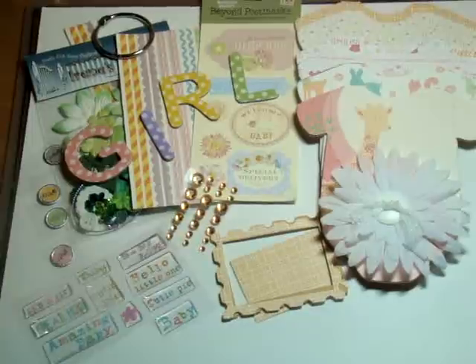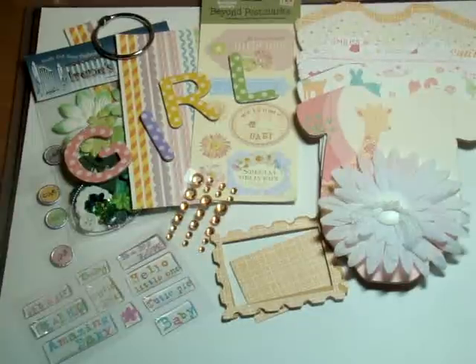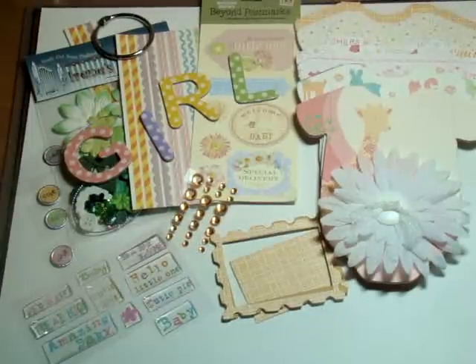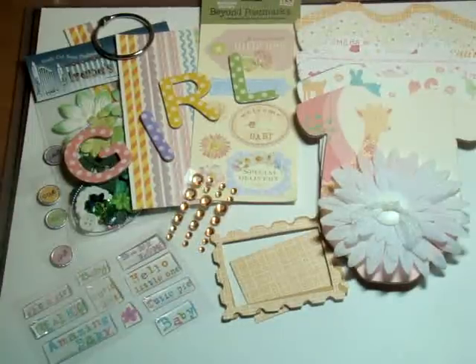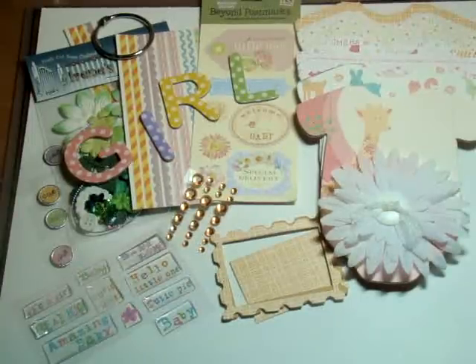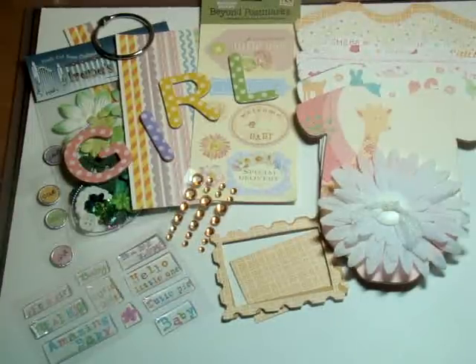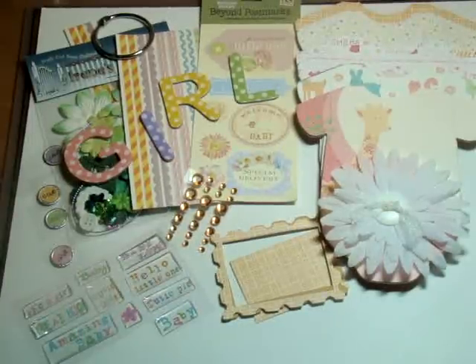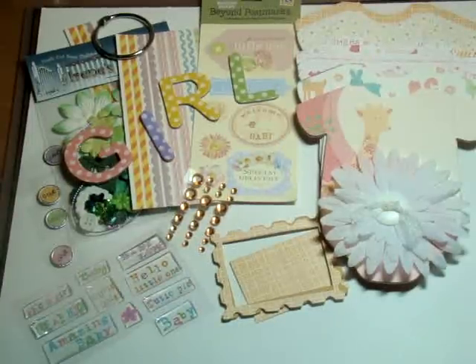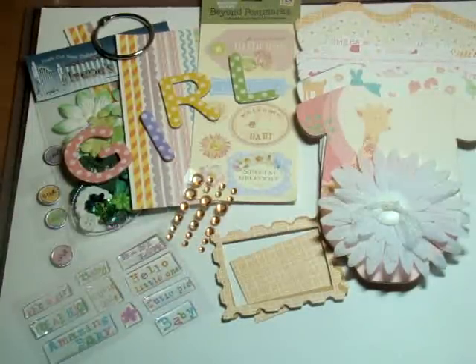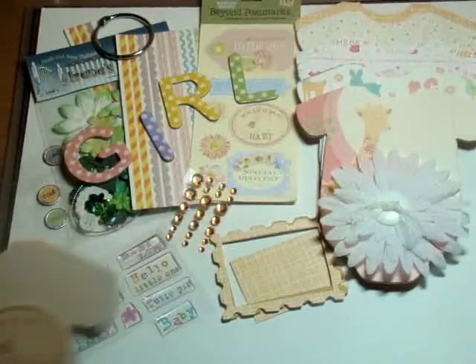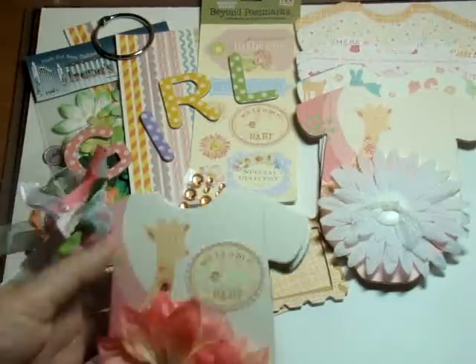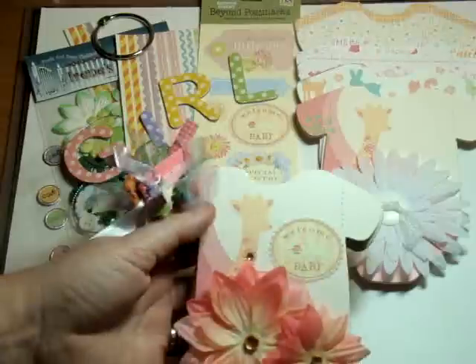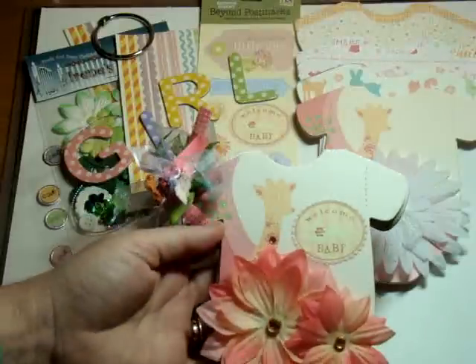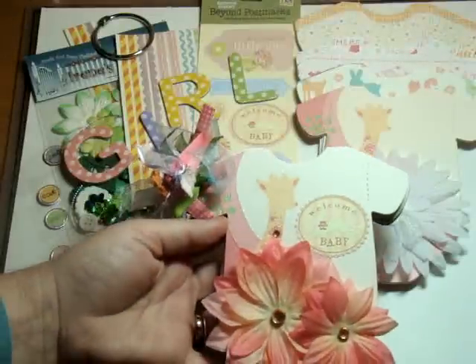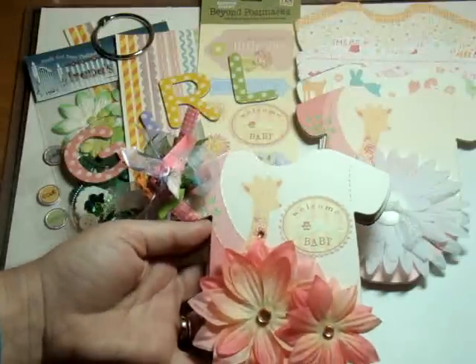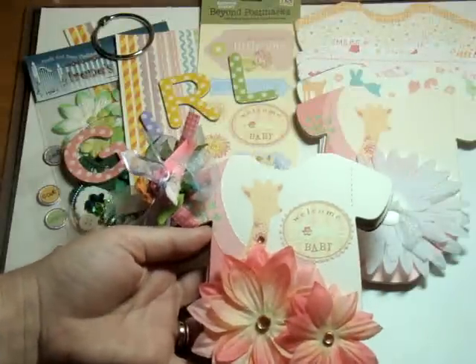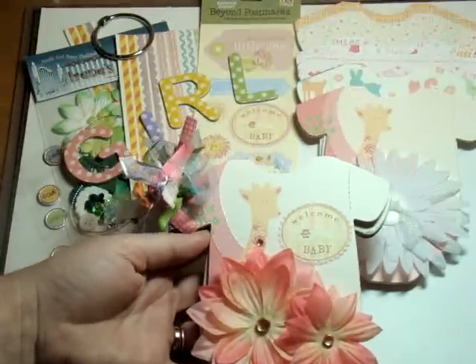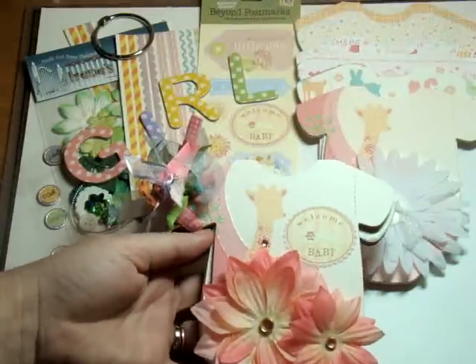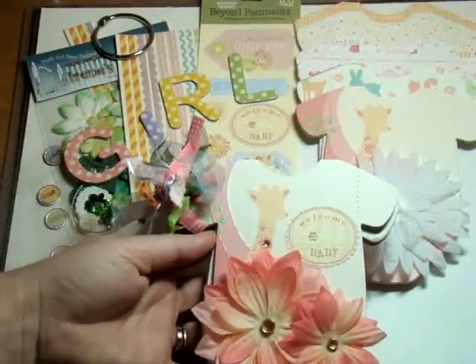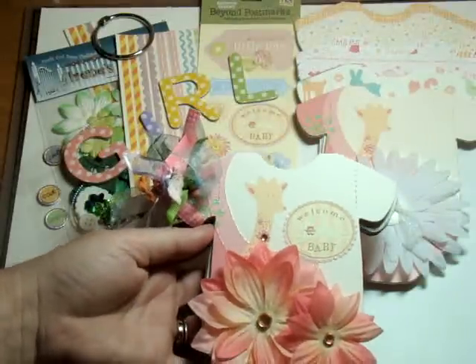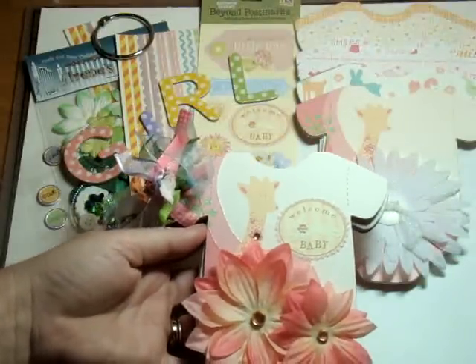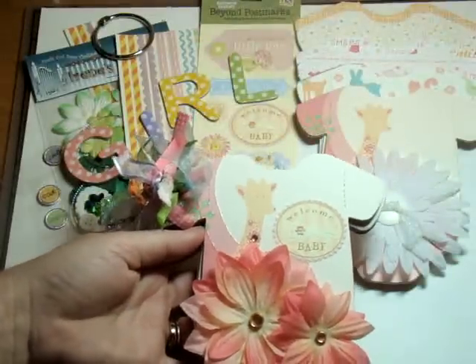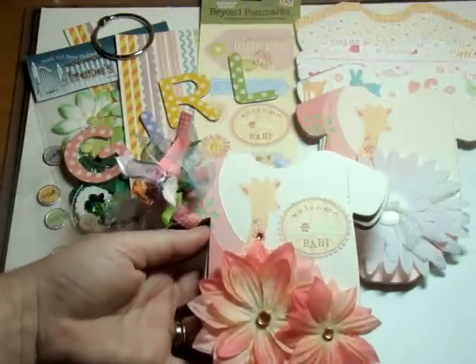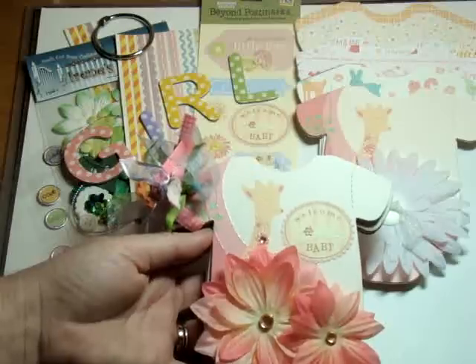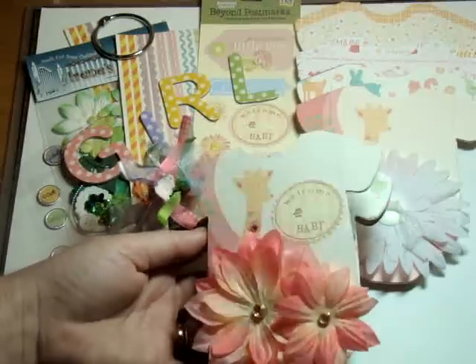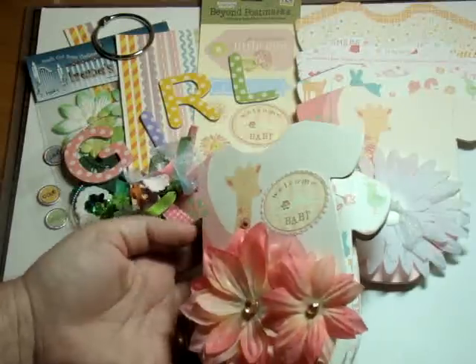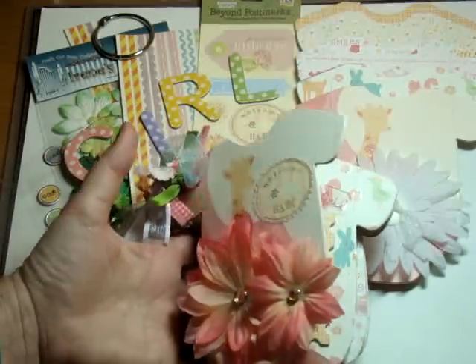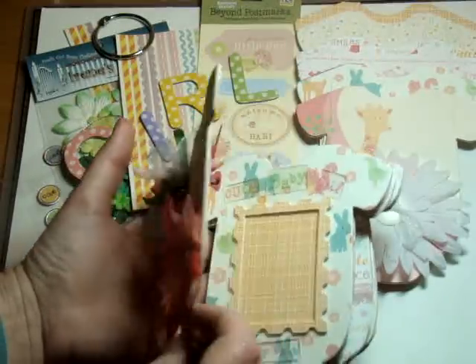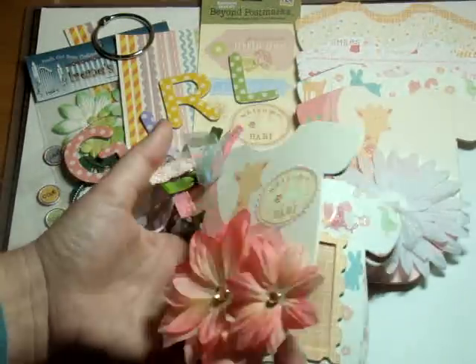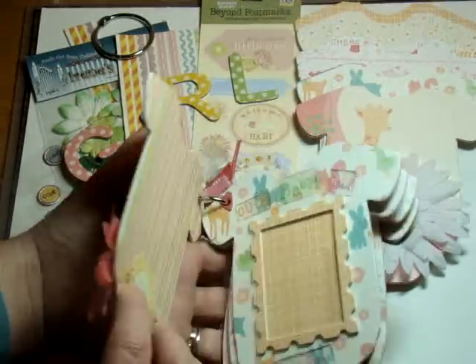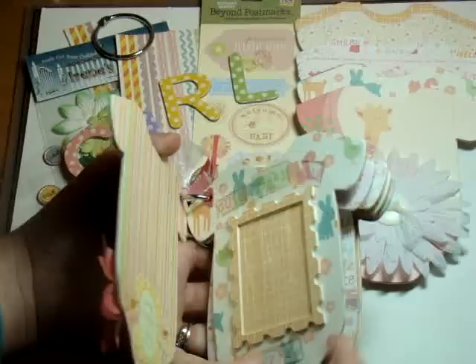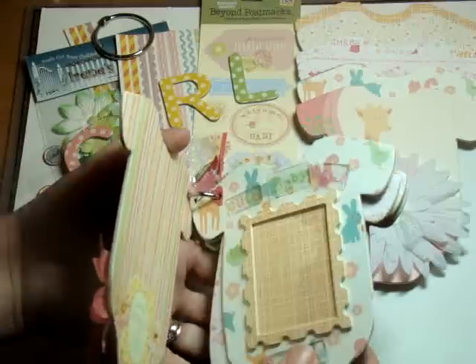Hi out there, it's Terri with Blooming Ideas and I have a kit and a share to show you. I'm giving away this little baby onesie to a girlfriend who's expecting a baby and I have to give it to her today, so I have to make this video really quick.